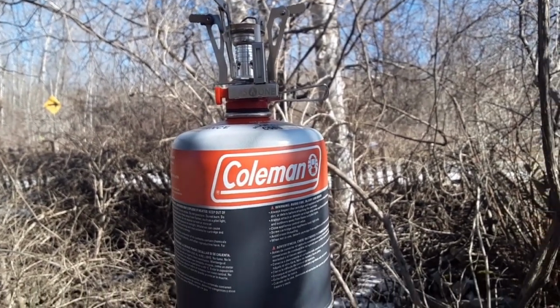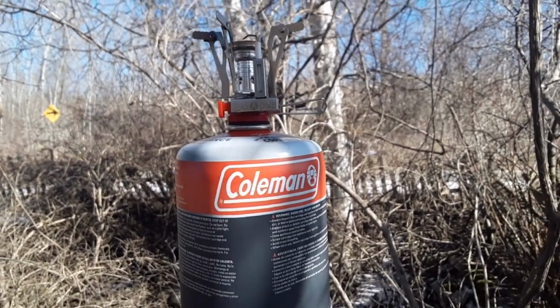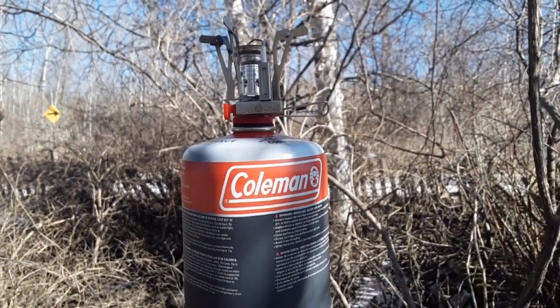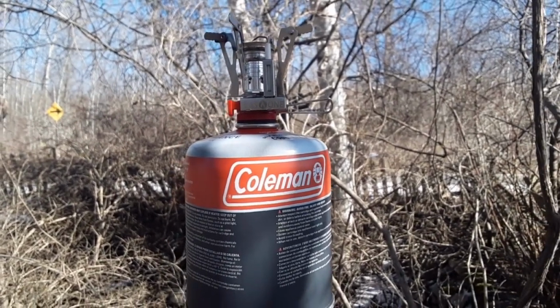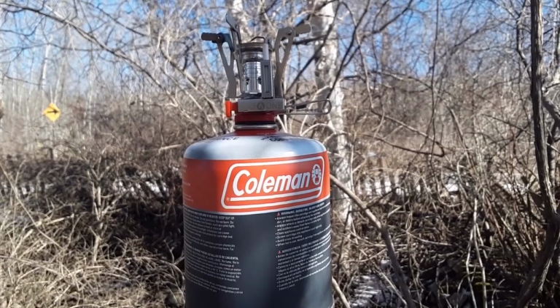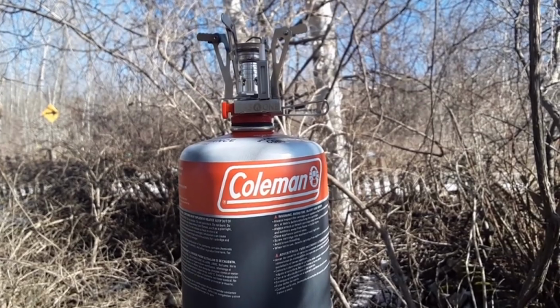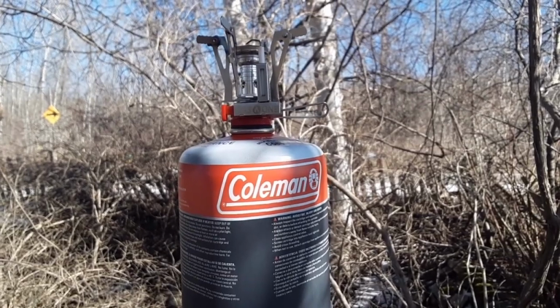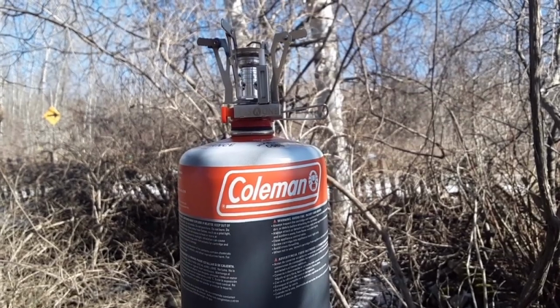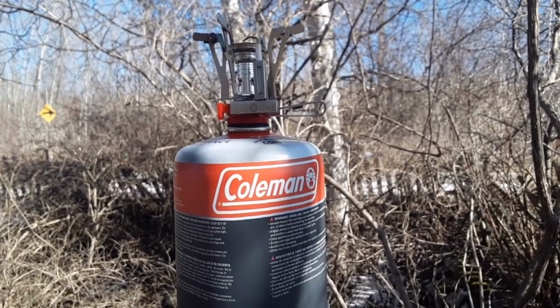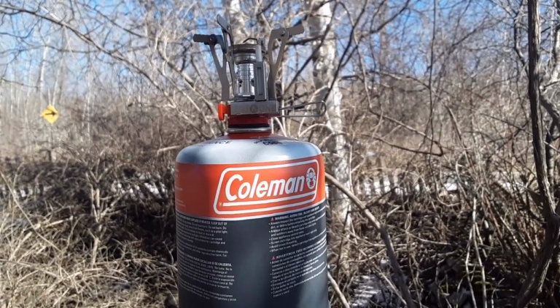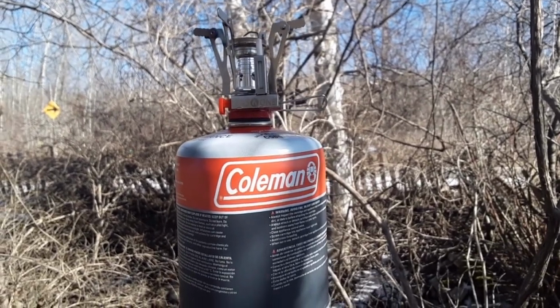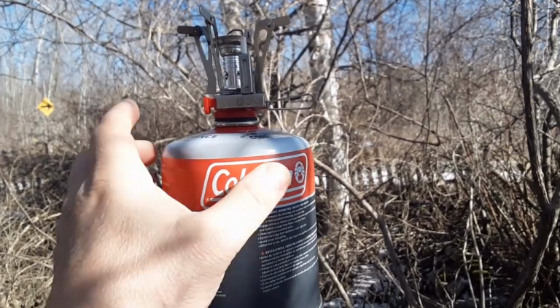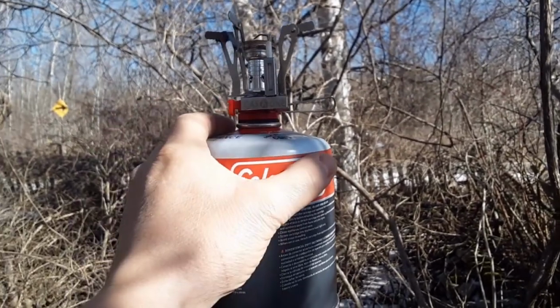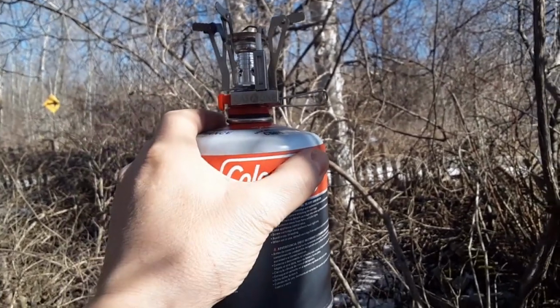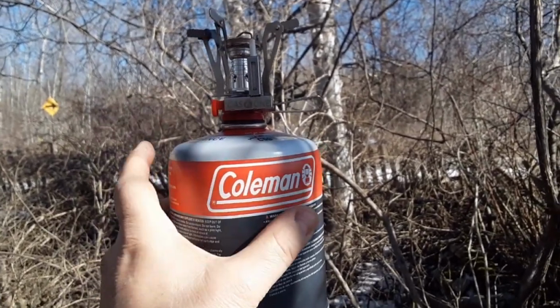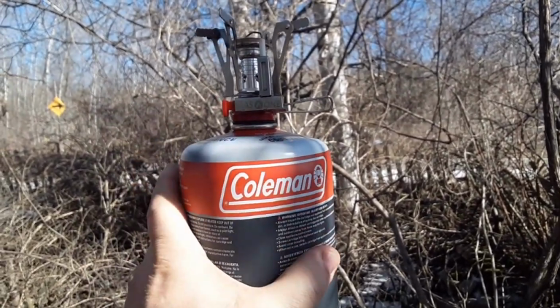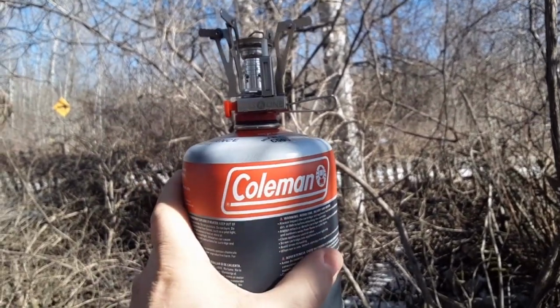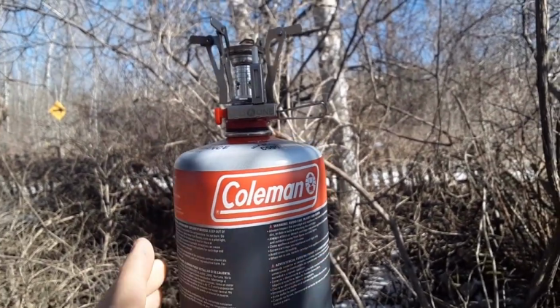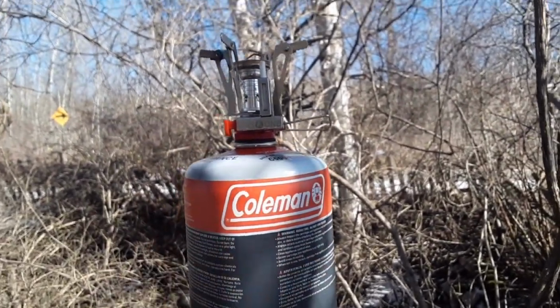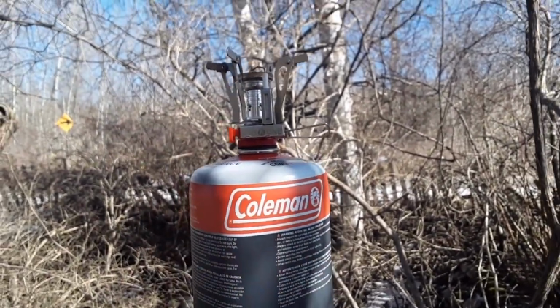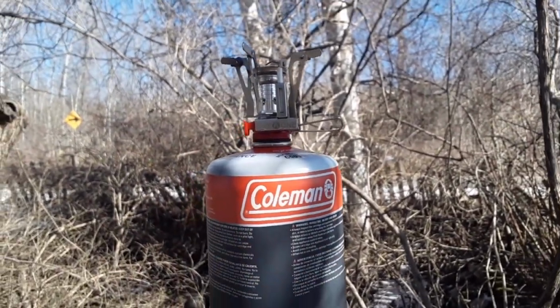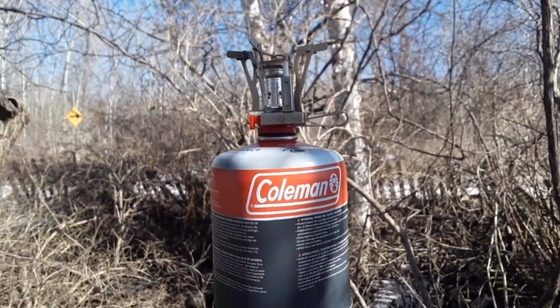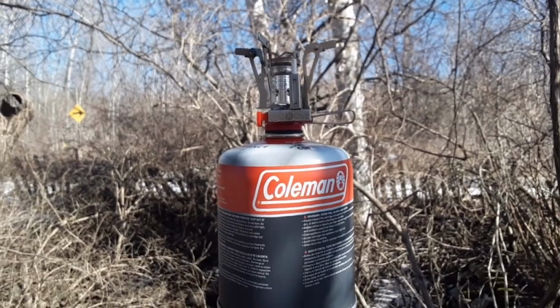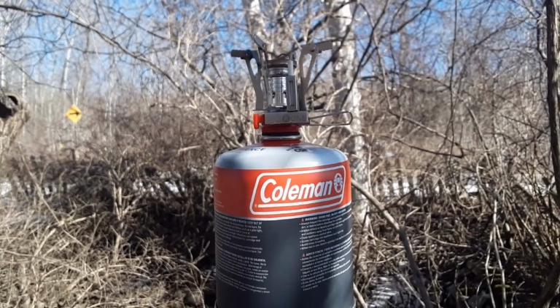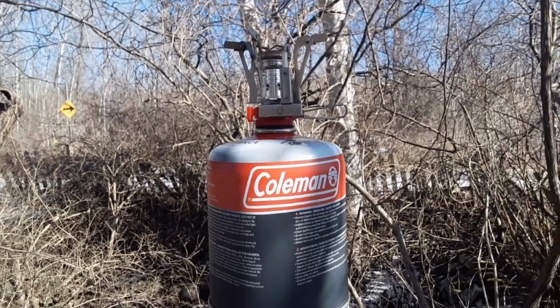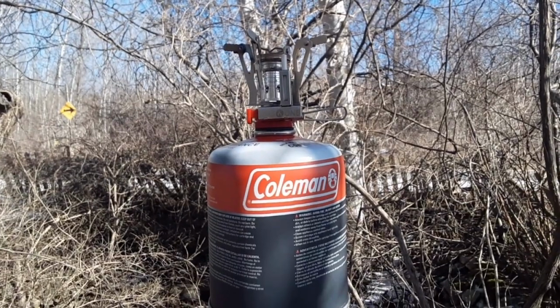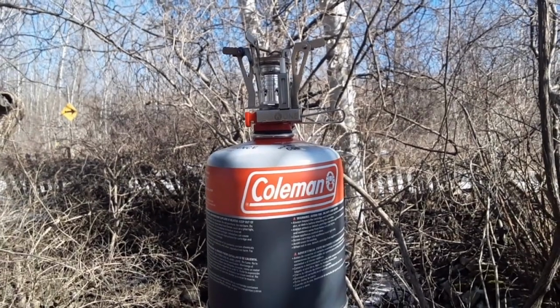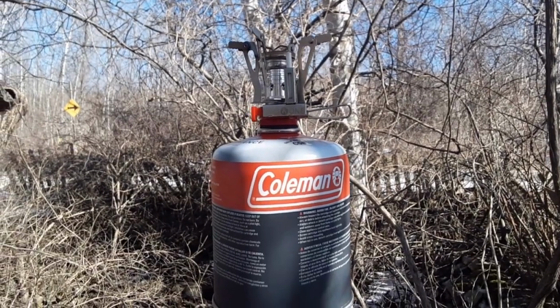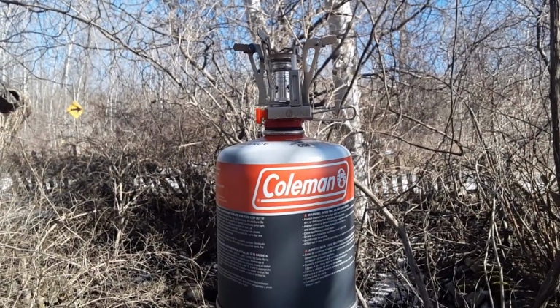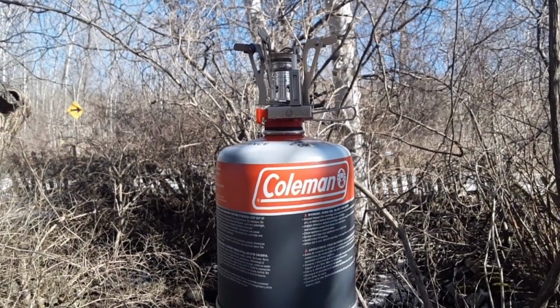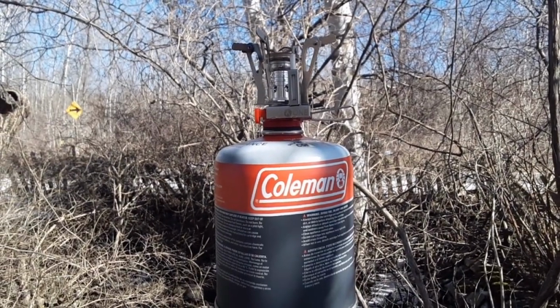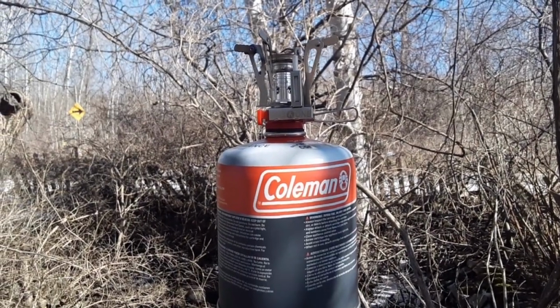This one's going to be in a survival bag or my camping bag in the back of the Jeep, so I don't think it'll ever freeze. If it does, just stick it in your armpit or around your belly. Anyways, we'll conclude here — everybody have a great day.